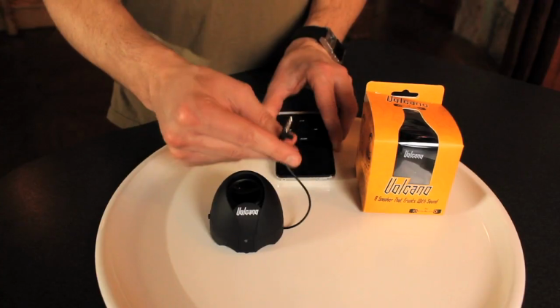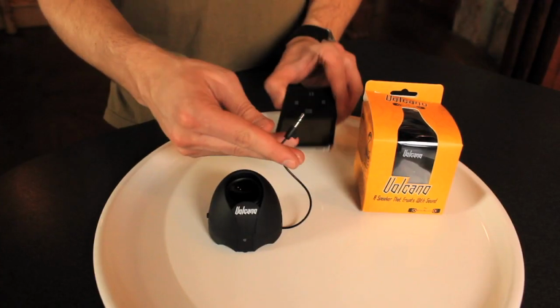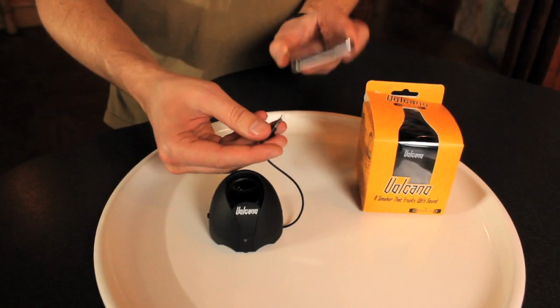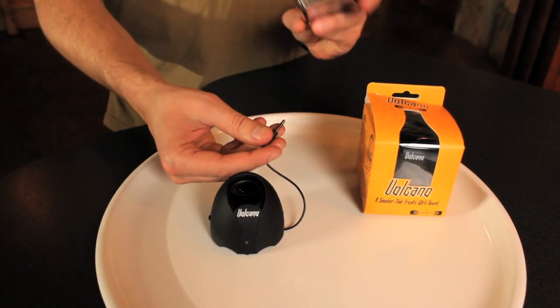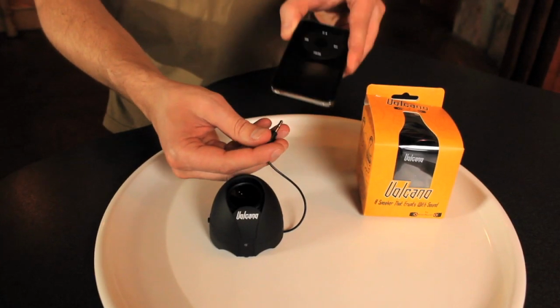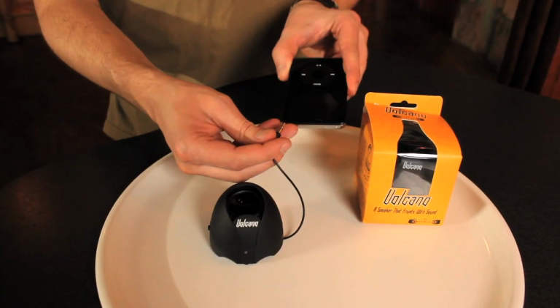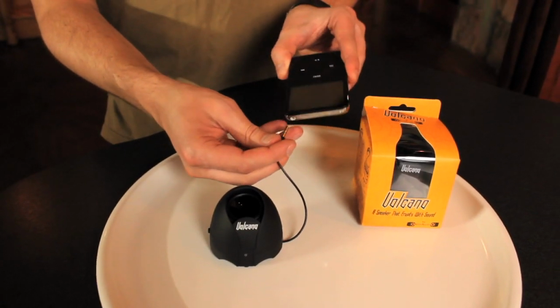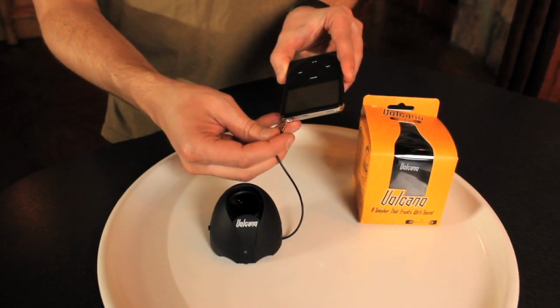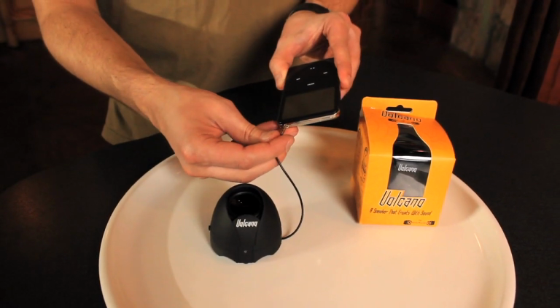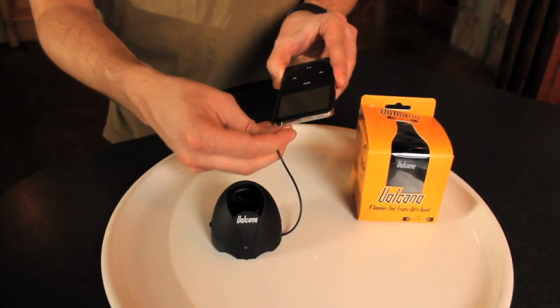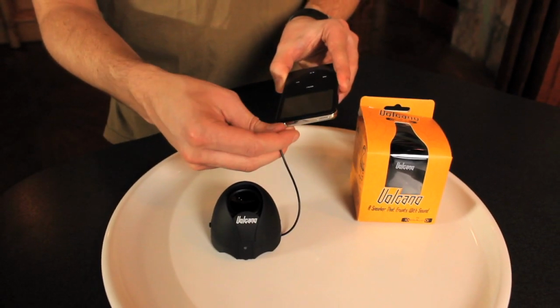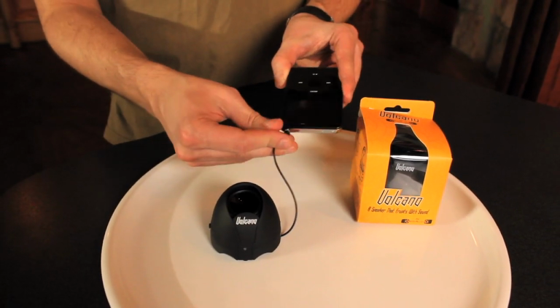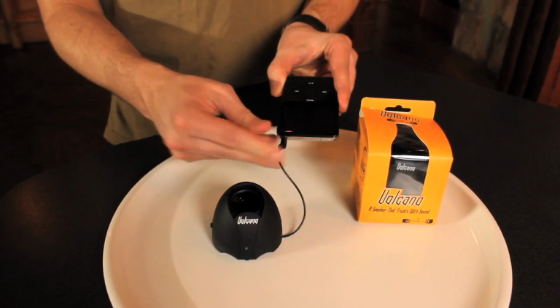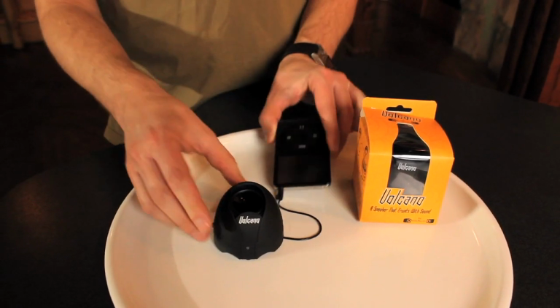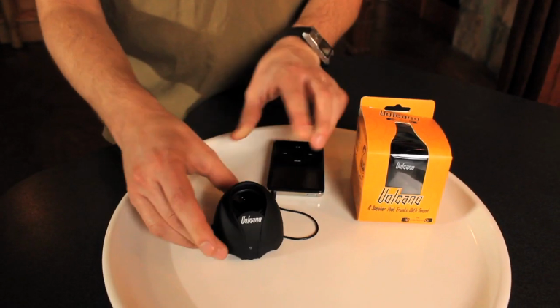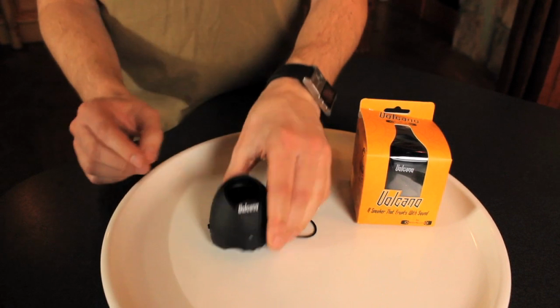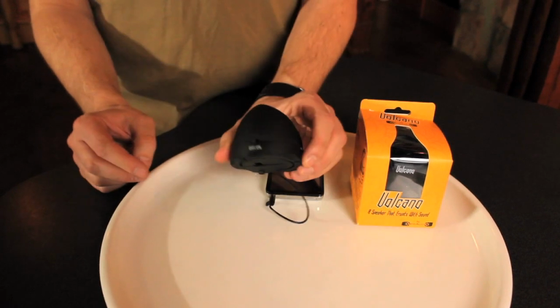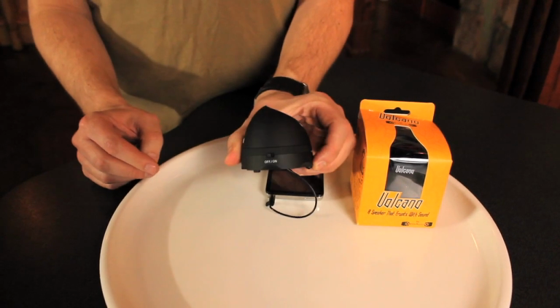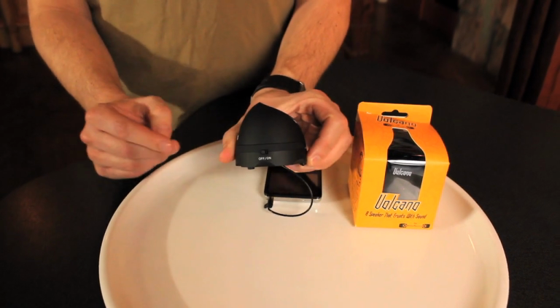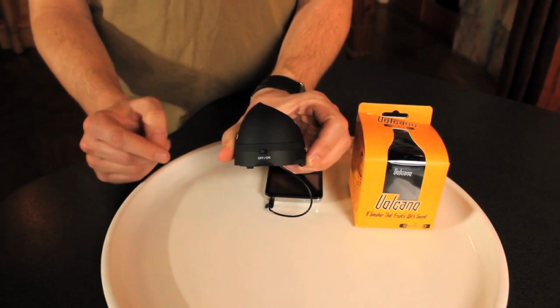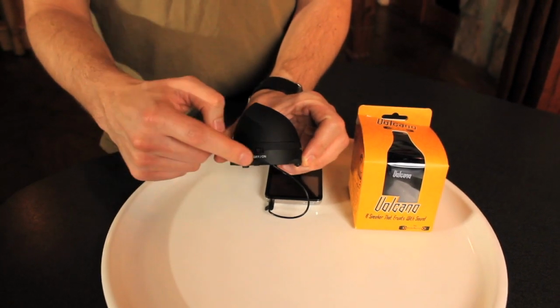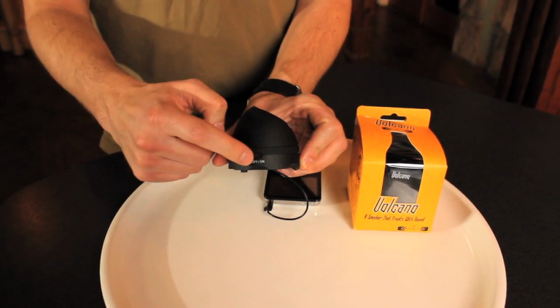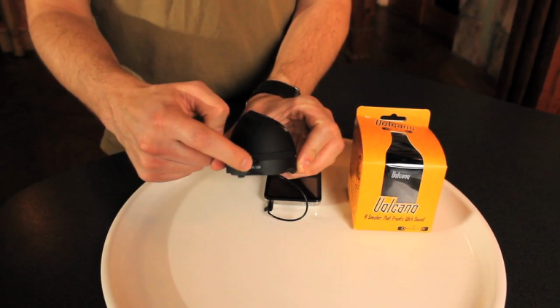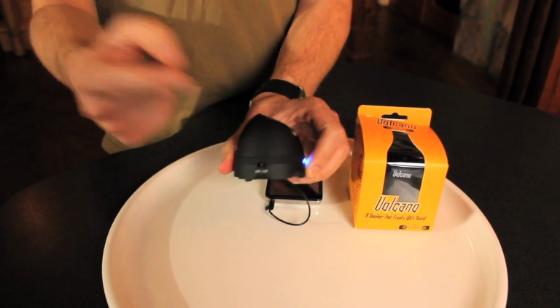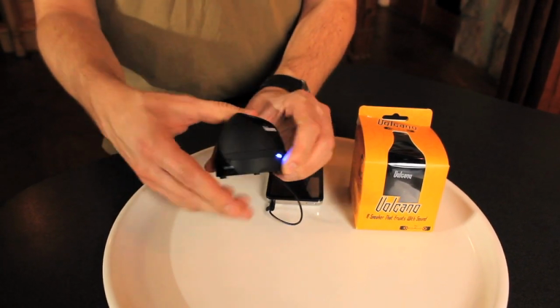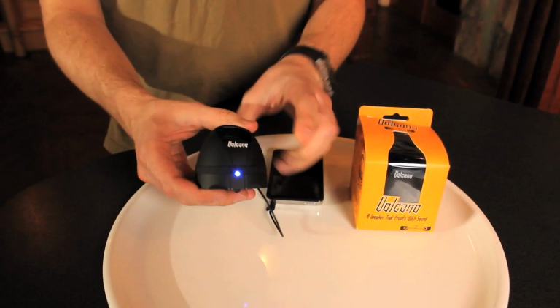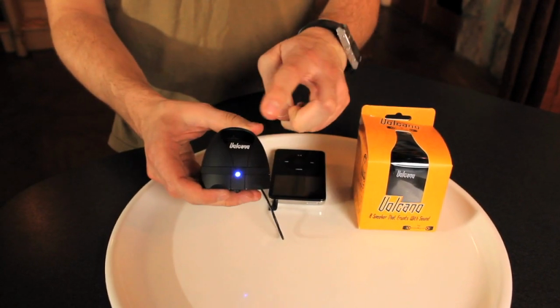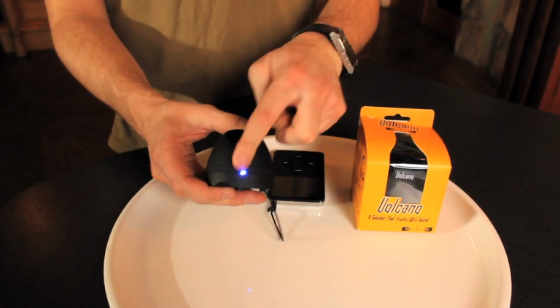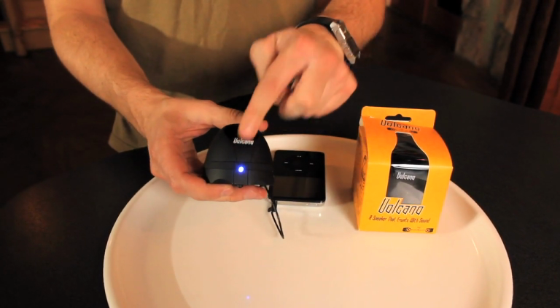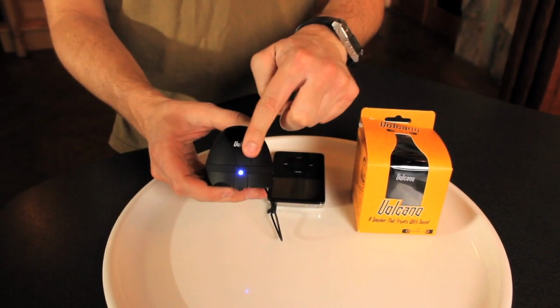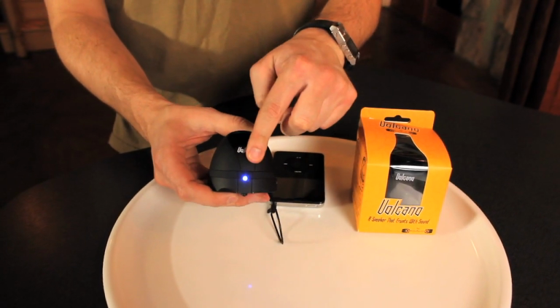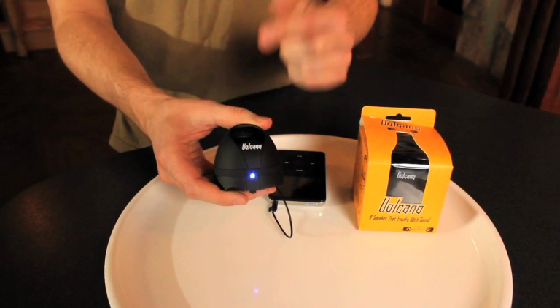Now to get this thing erupting, all you have to do is take it and plug into anything with a regular headphone jack. Volcano's got an on and off switch on the side — flip it on. When the blue light is on, that means it's ready to go.